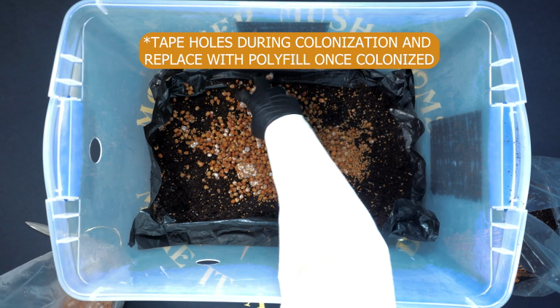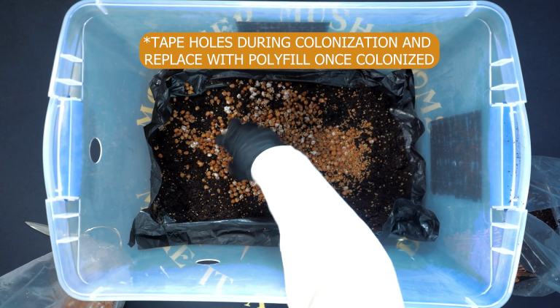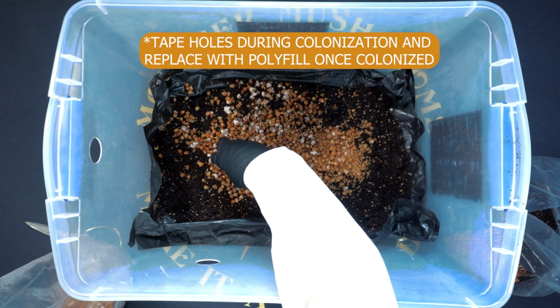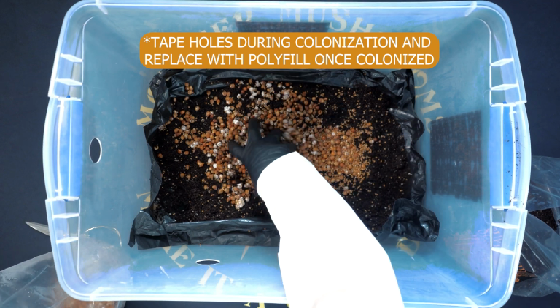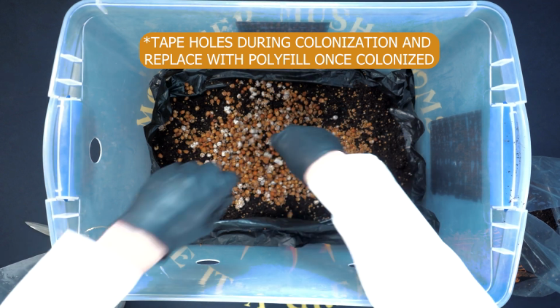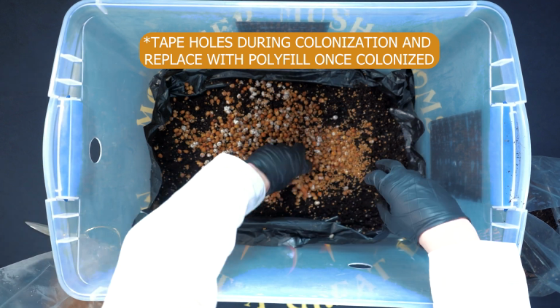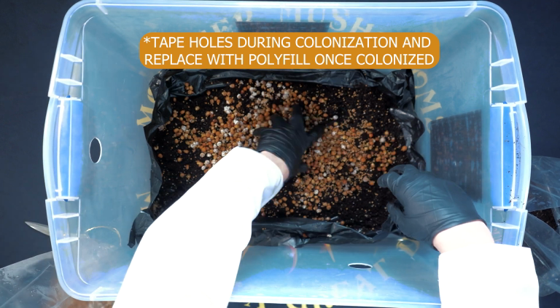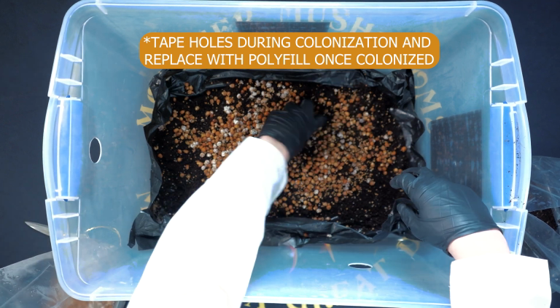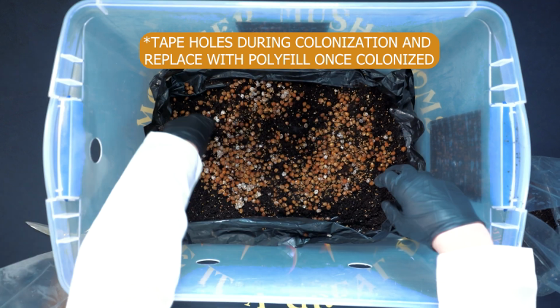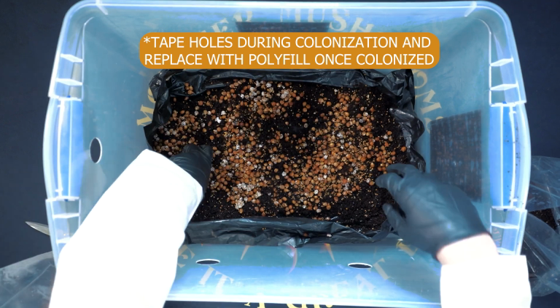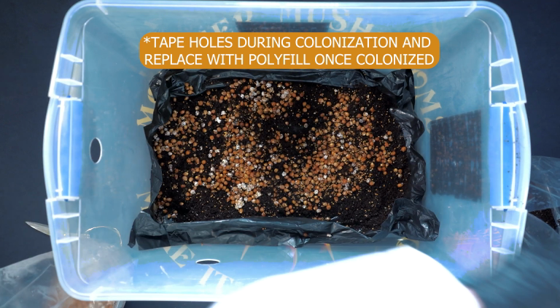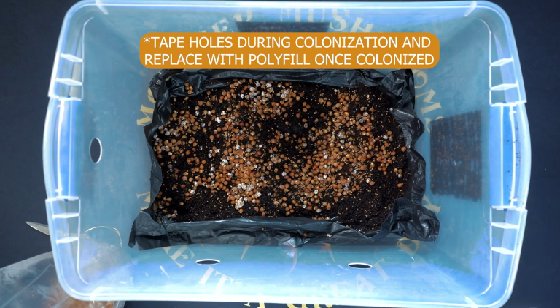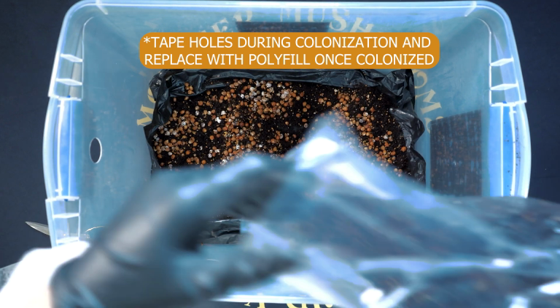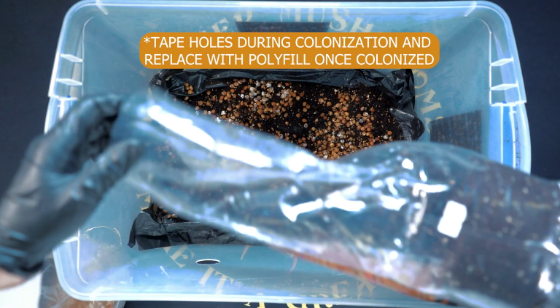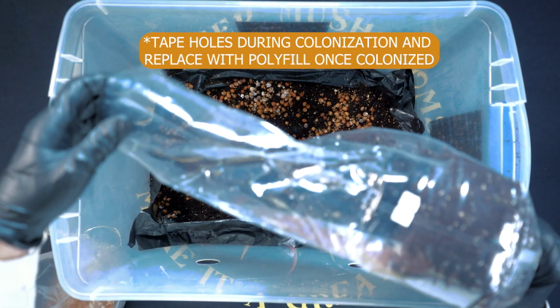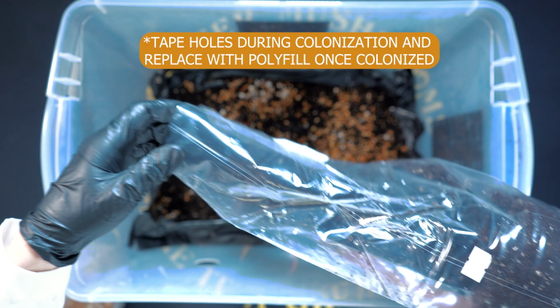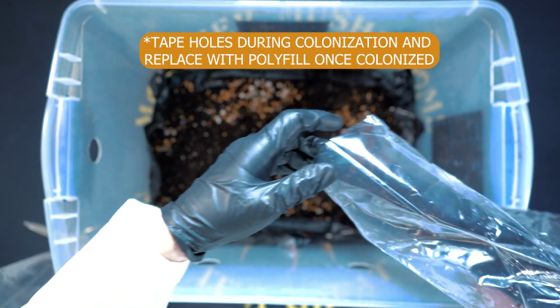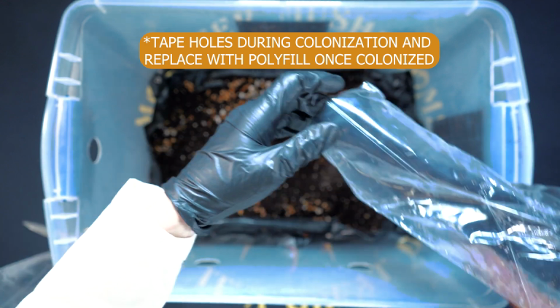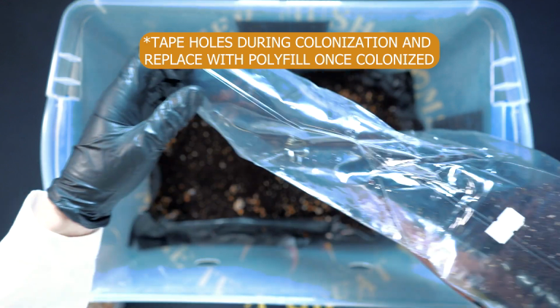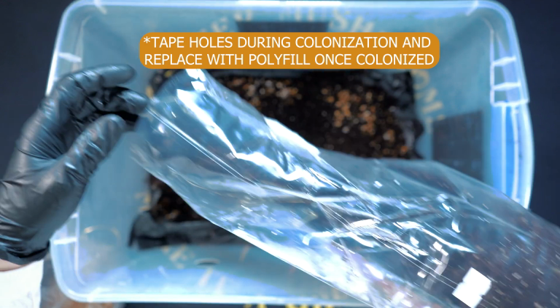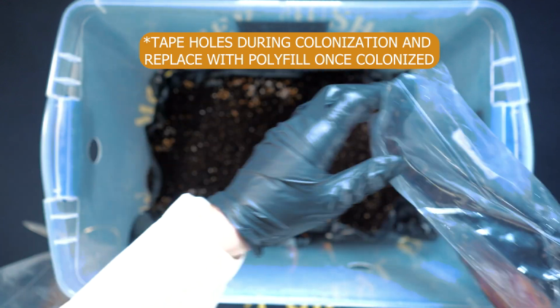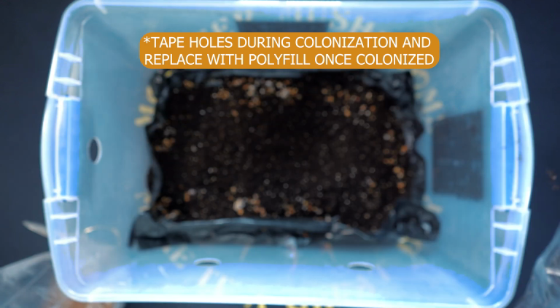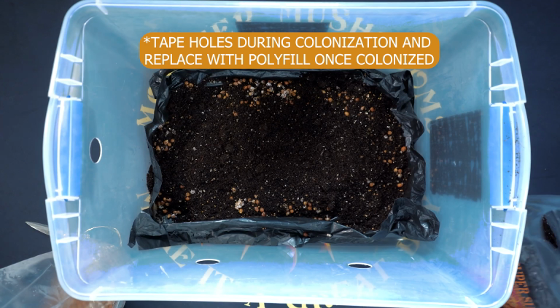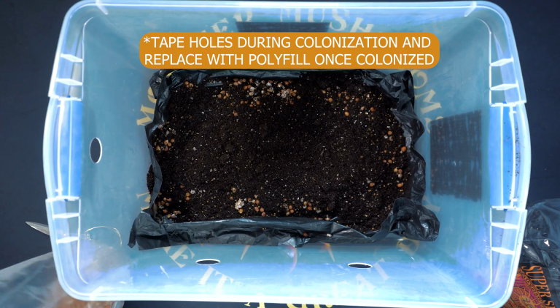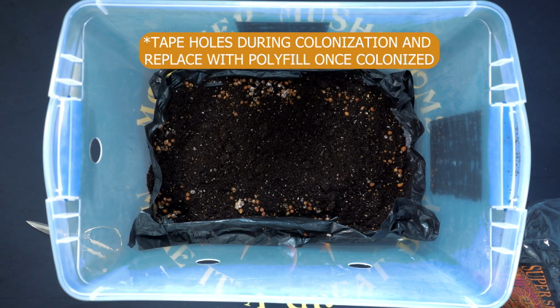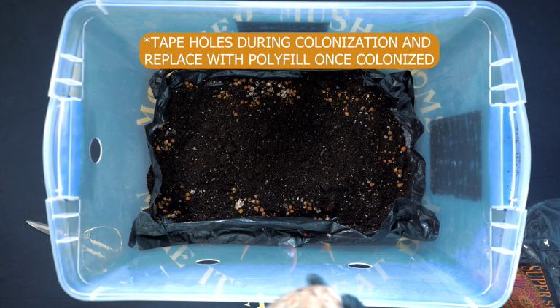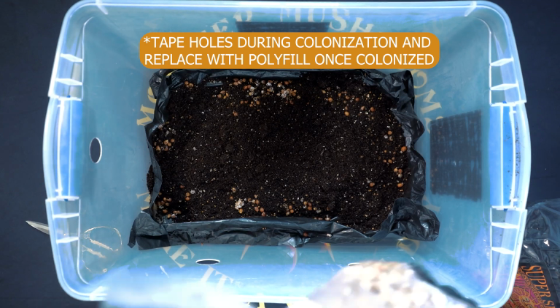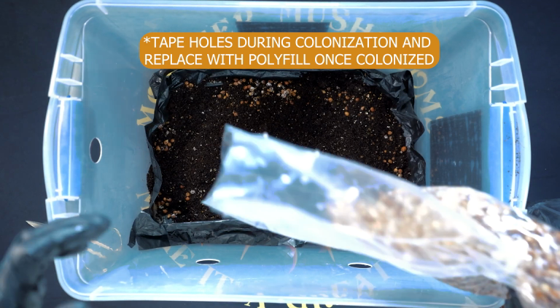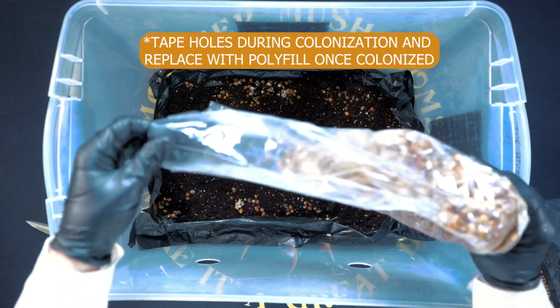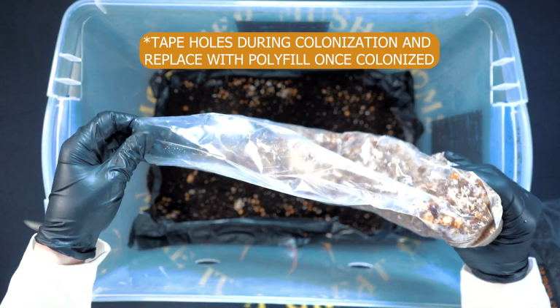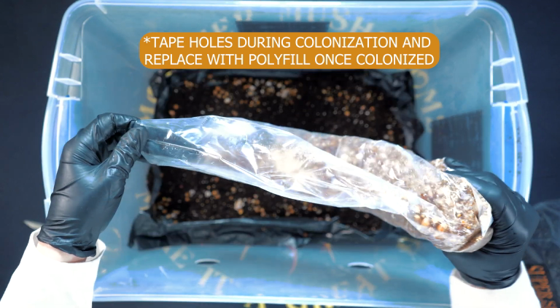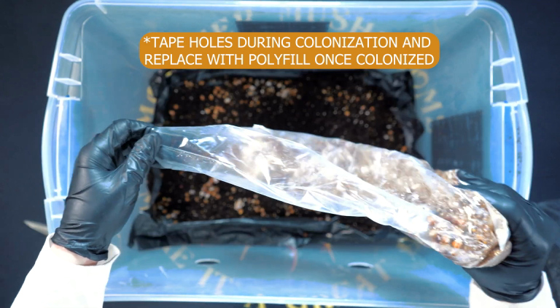Once done, go ahead and break them up, mix them all together, and then you're going to create a casing layer of substrate to make sure you're covering up any exposed grain.